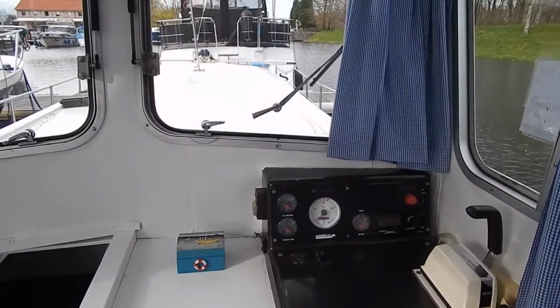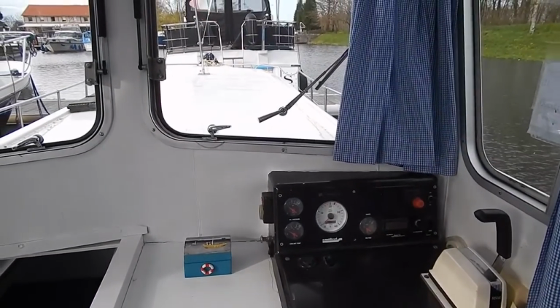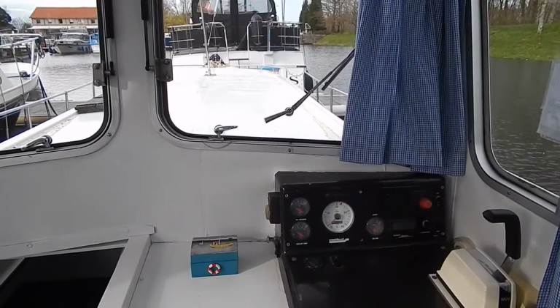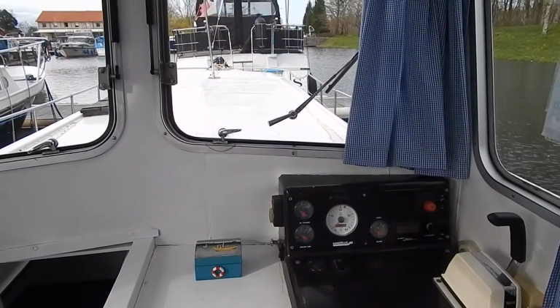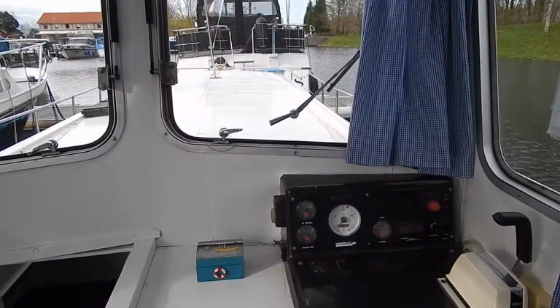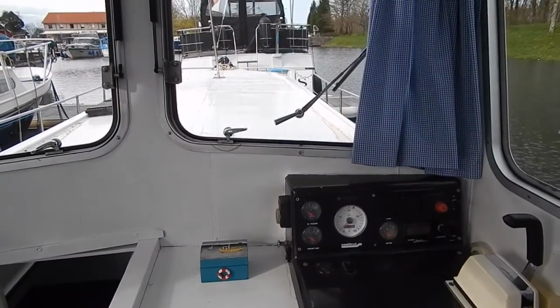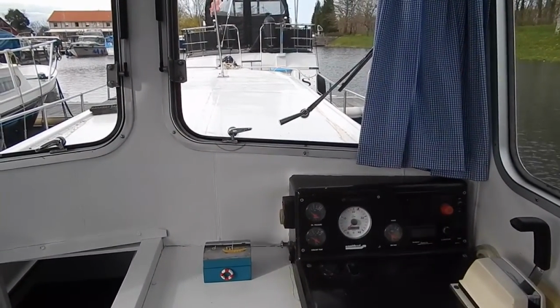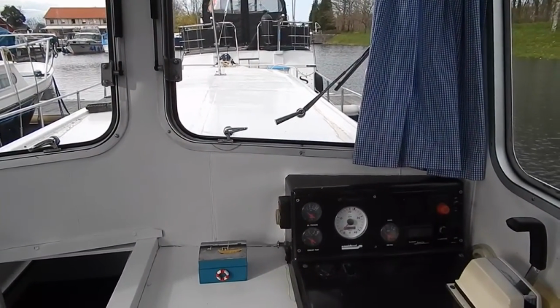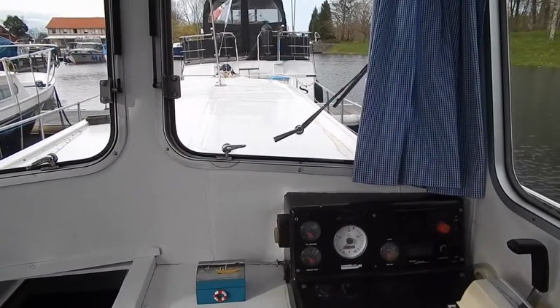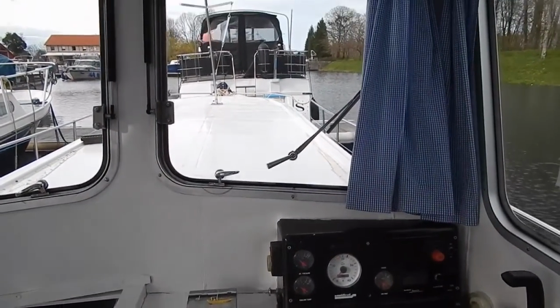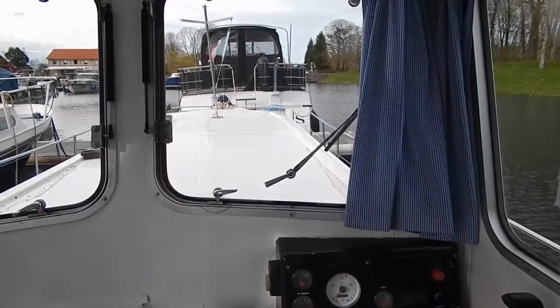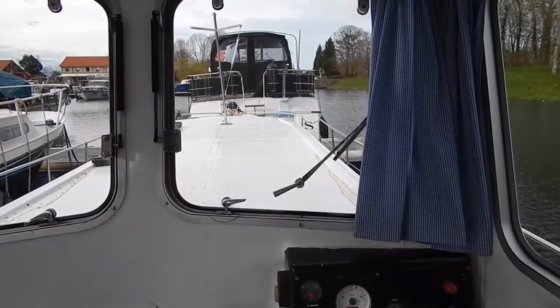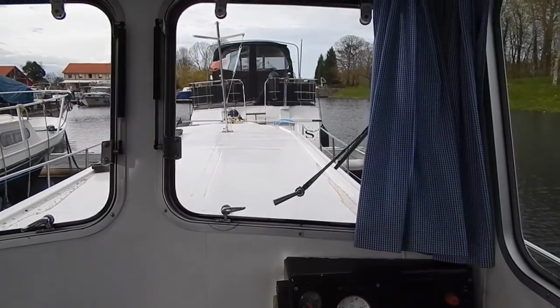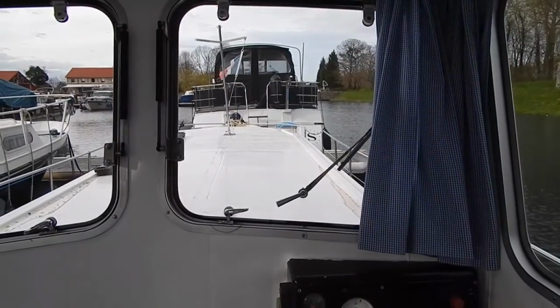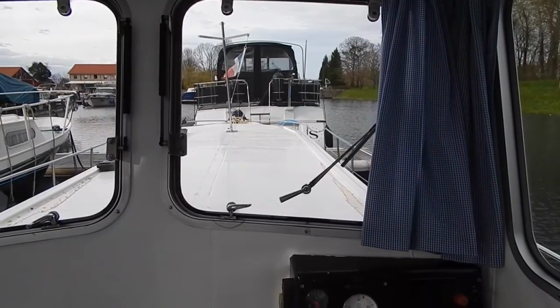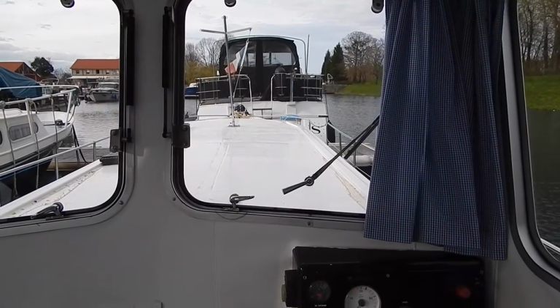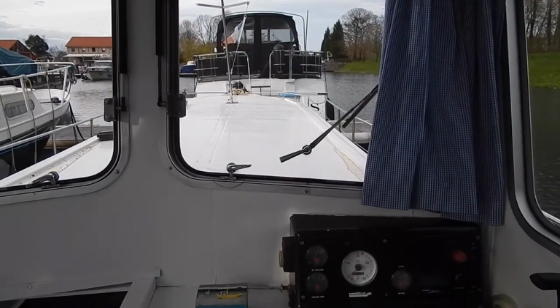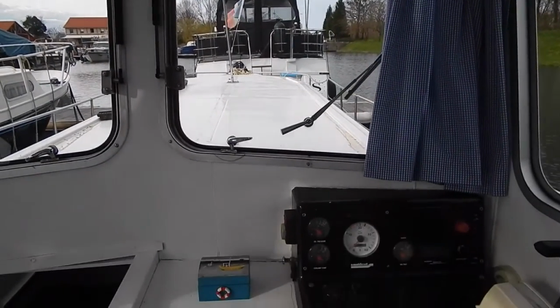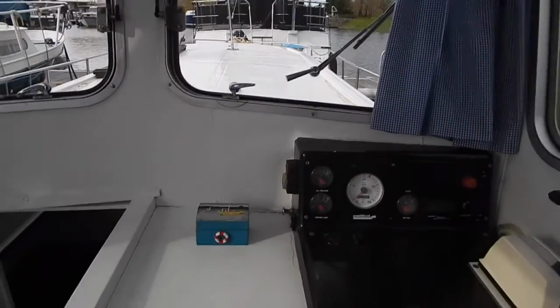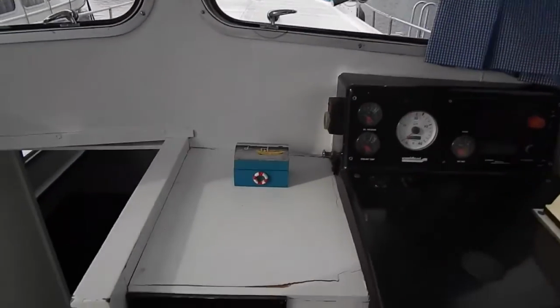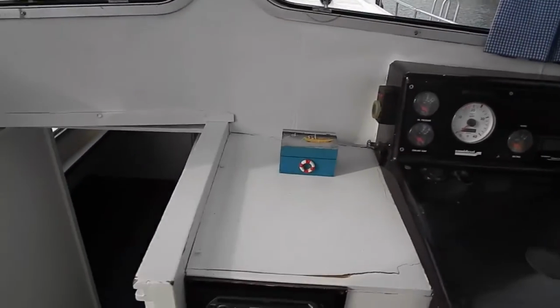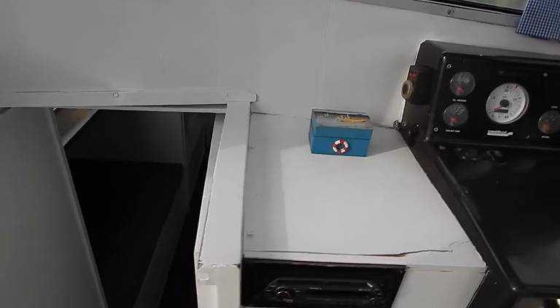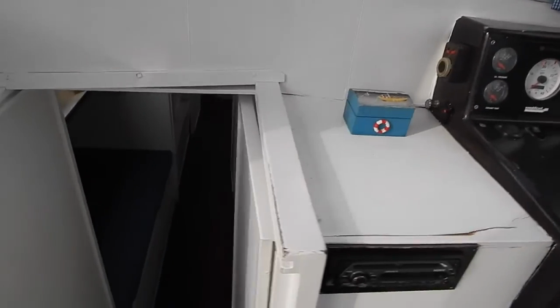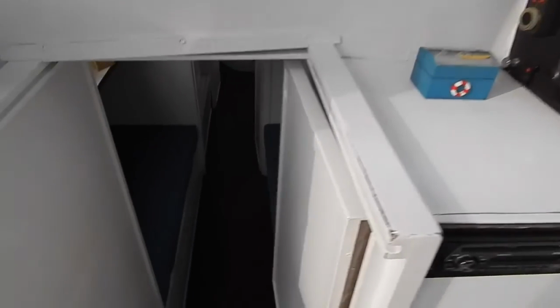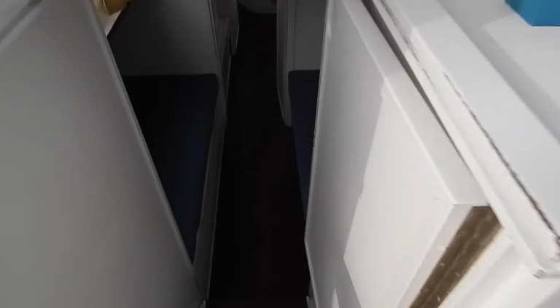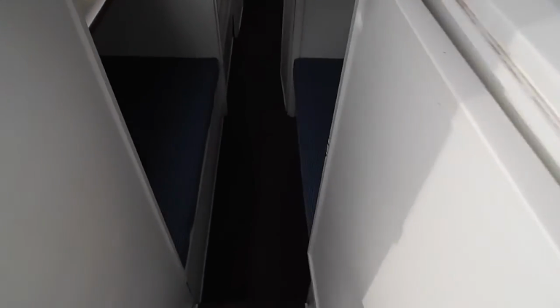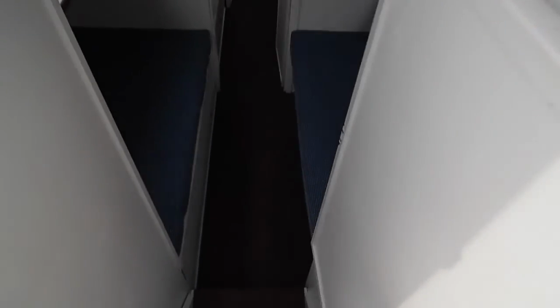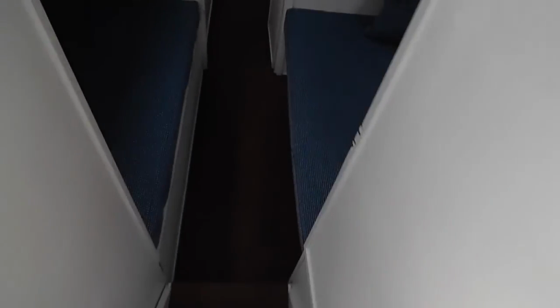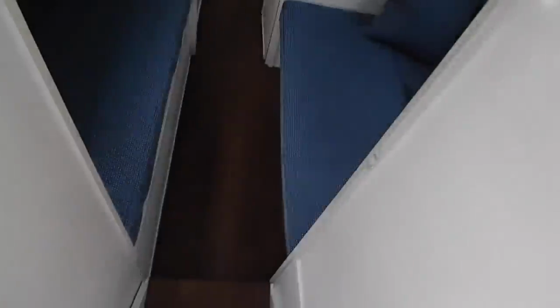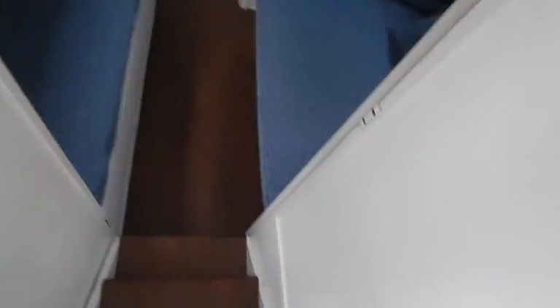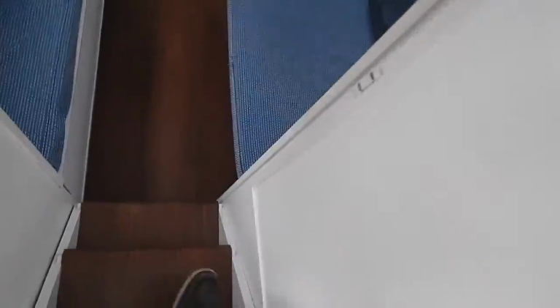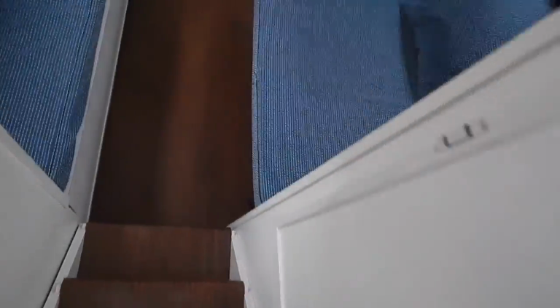And from here, the captain dominates the scene. Doors both sides of the wheelhouse for ease of manoeuvres.